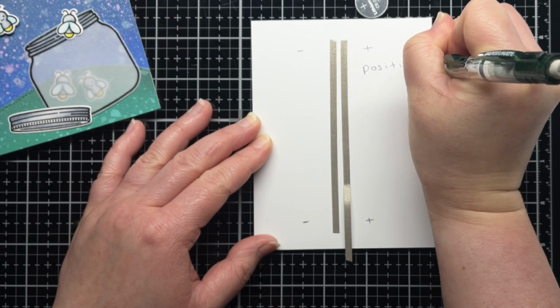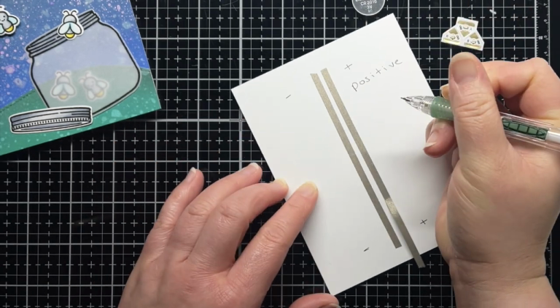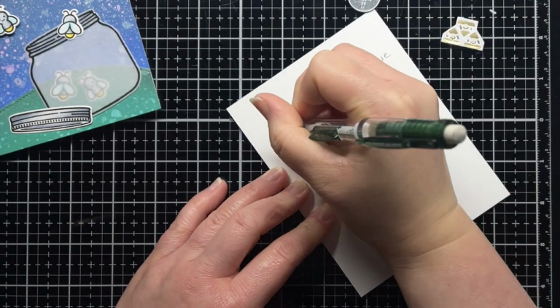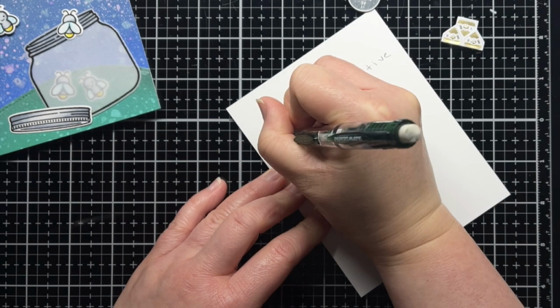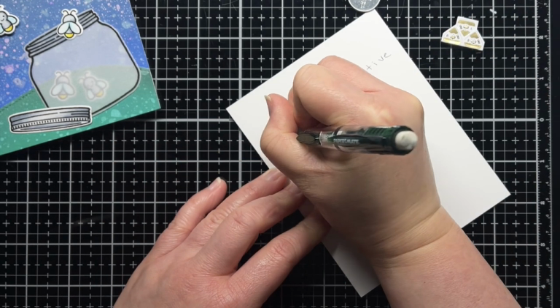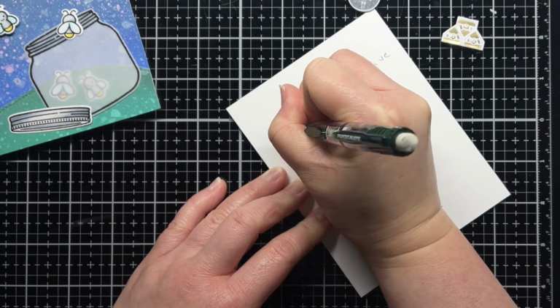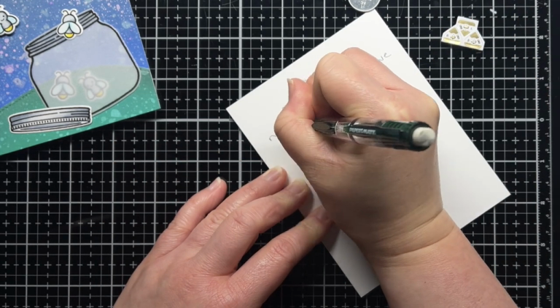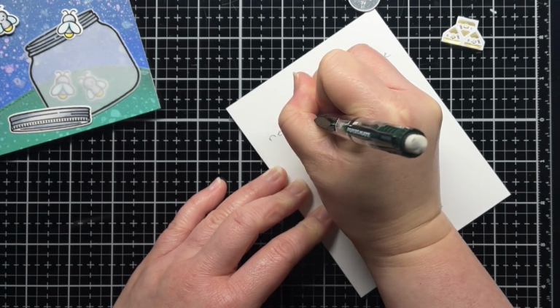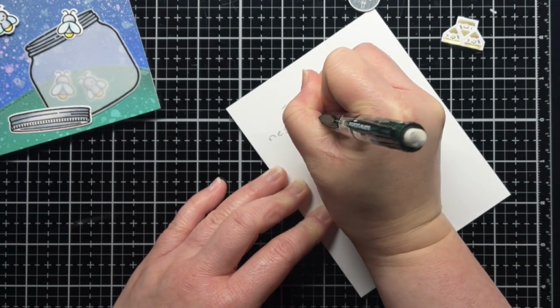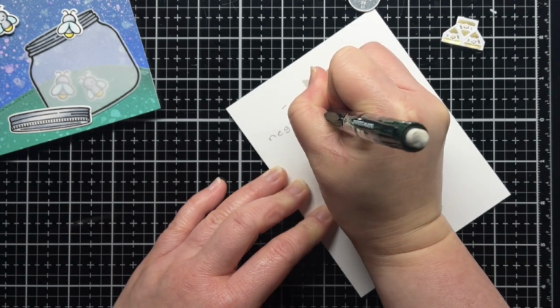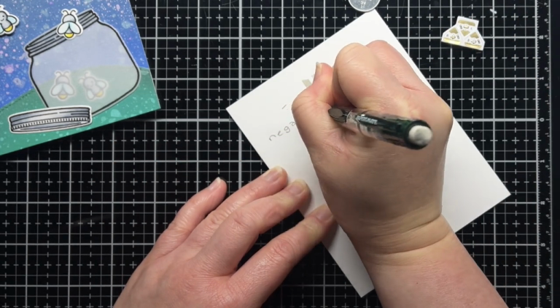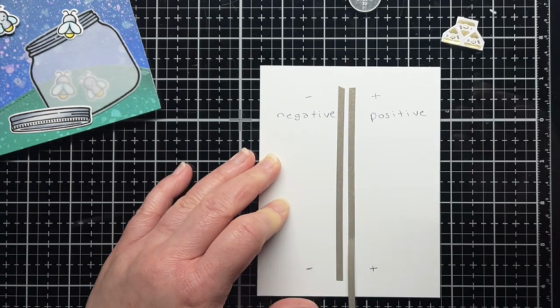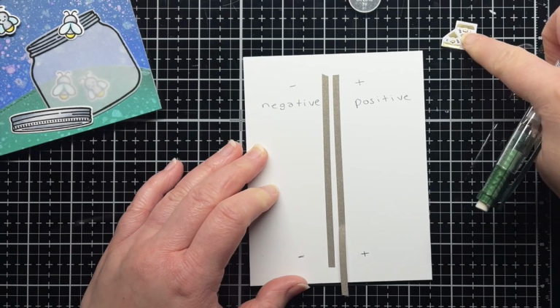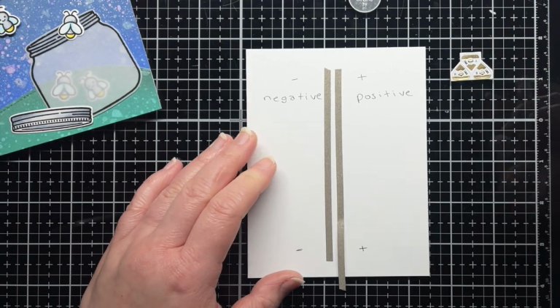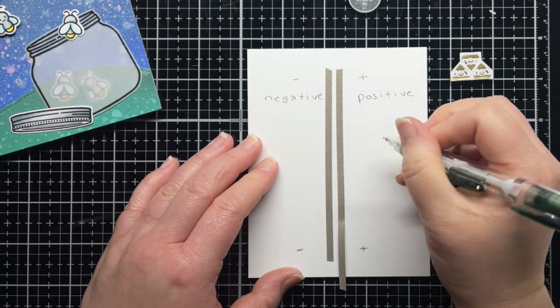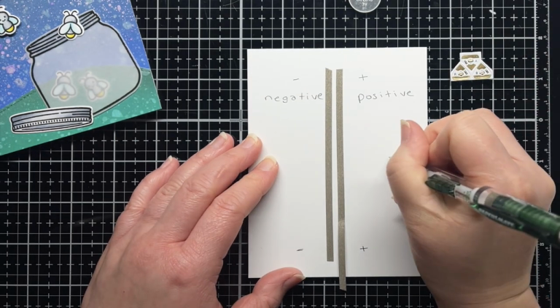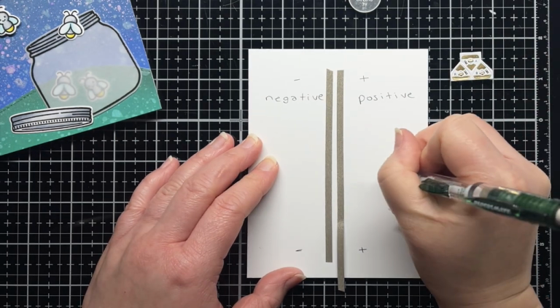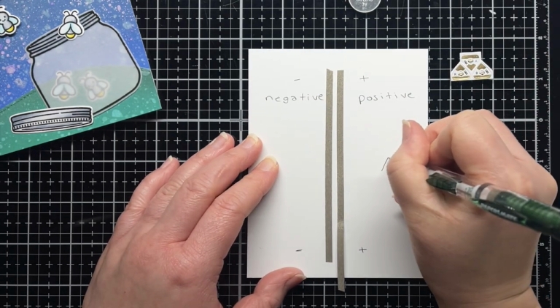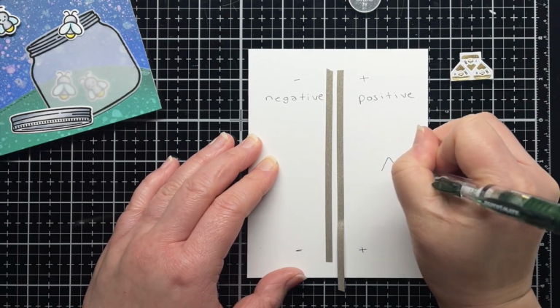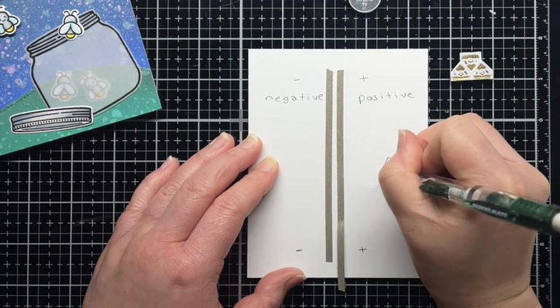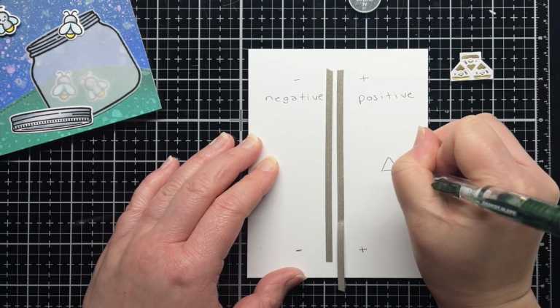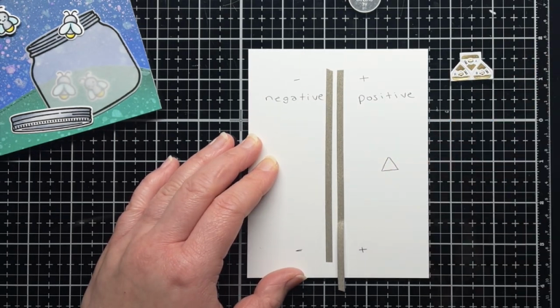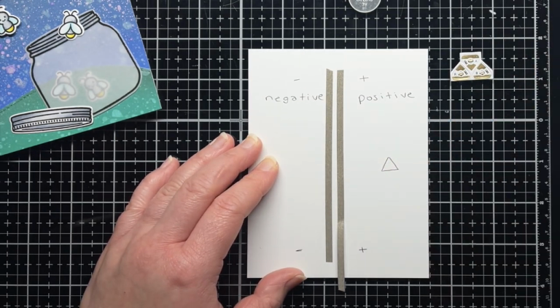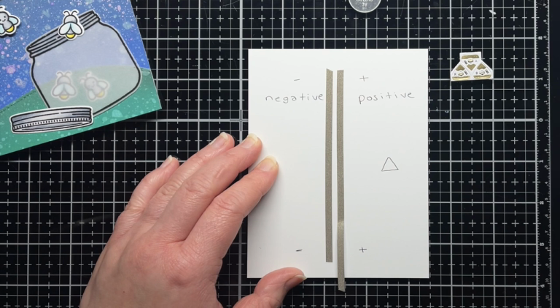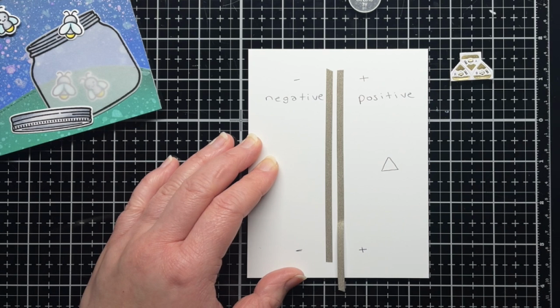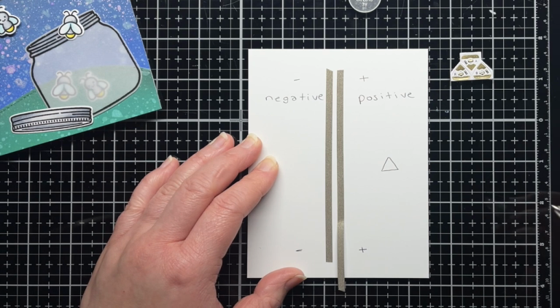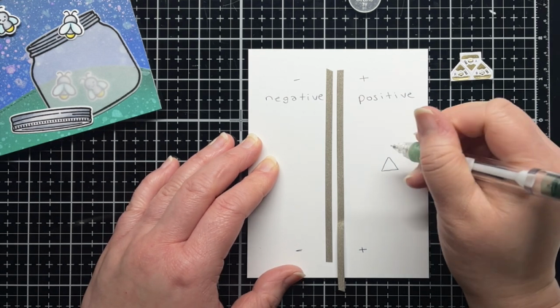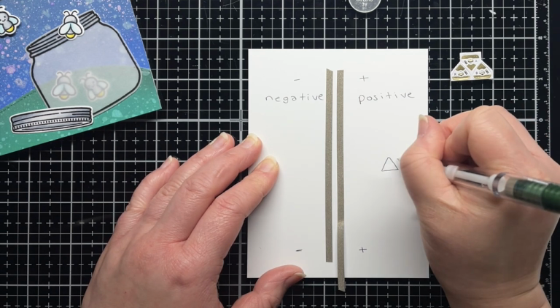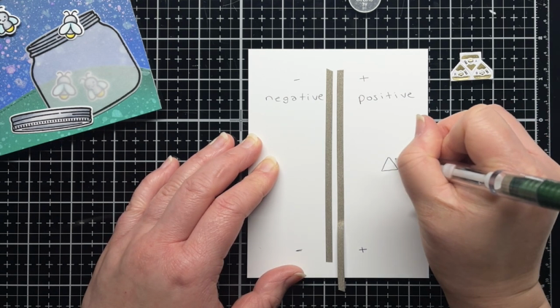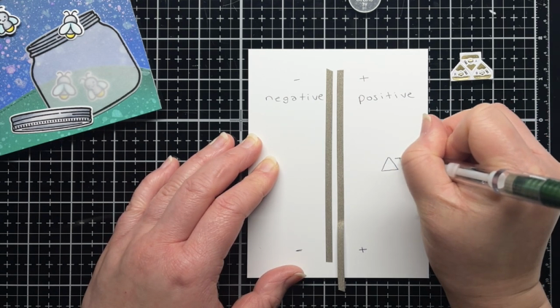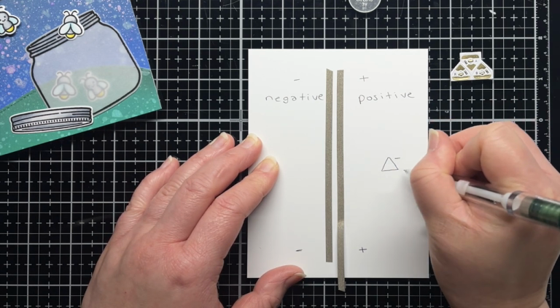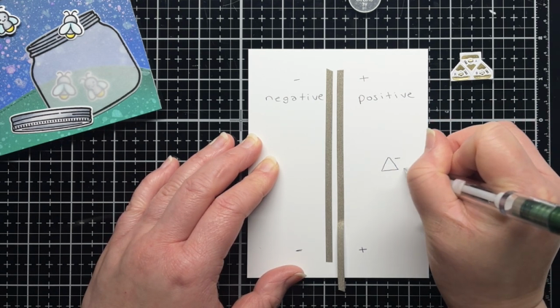I have a little tip for remembering which side of the sticker is positive and which side is negative. The negative part of the sticker is the sharp point and the positive part of the sticker is the long edge, because we want more positivity in this world, not less.